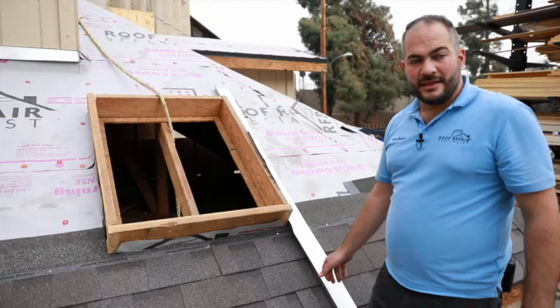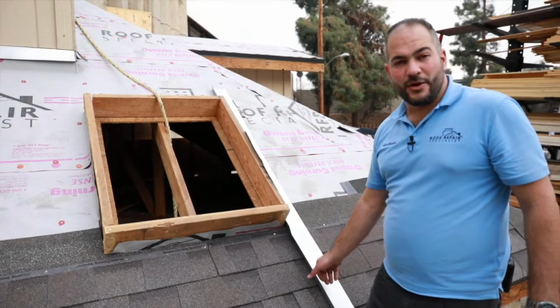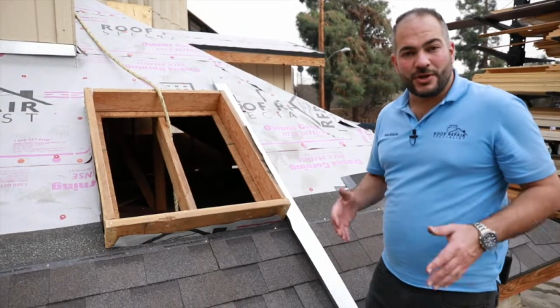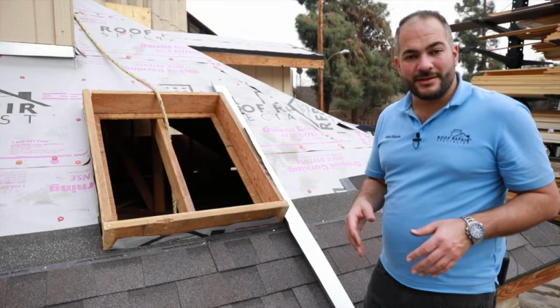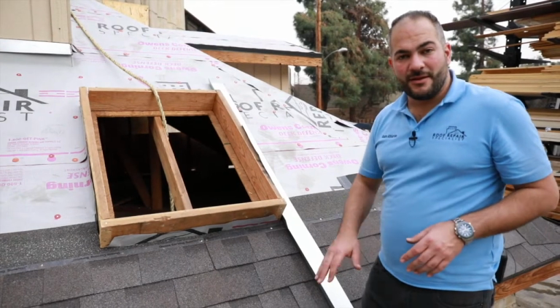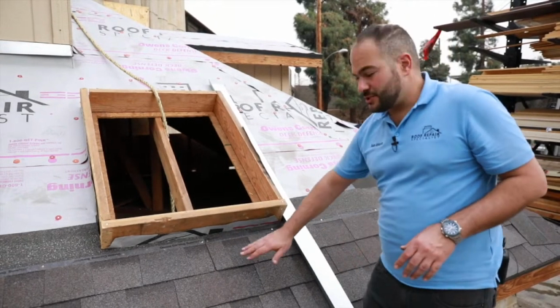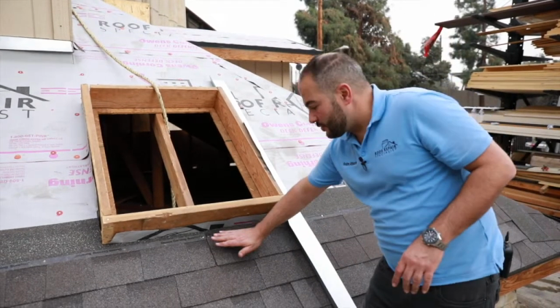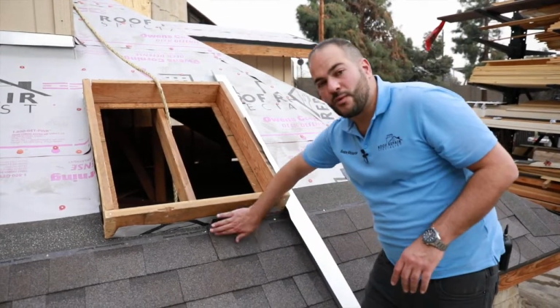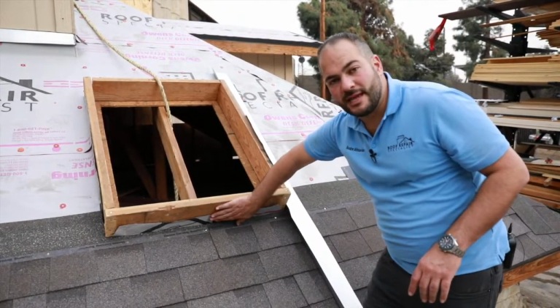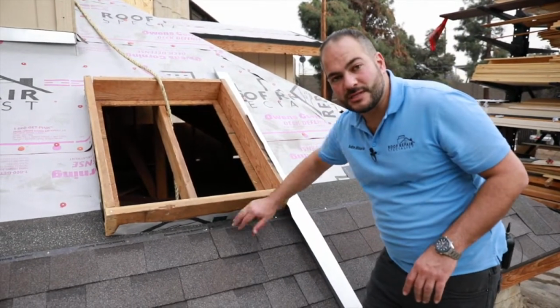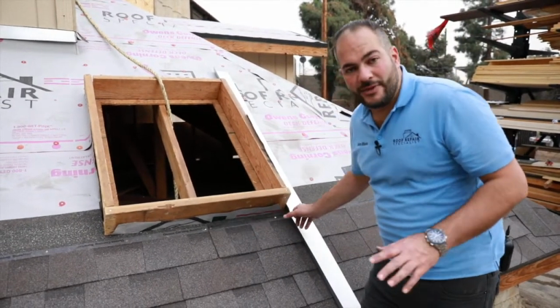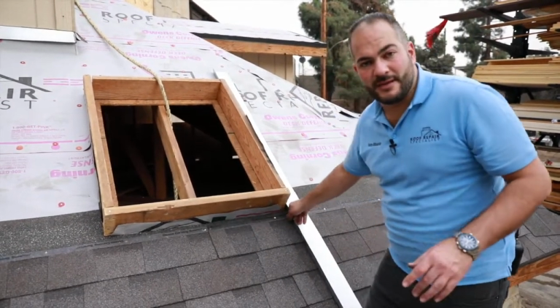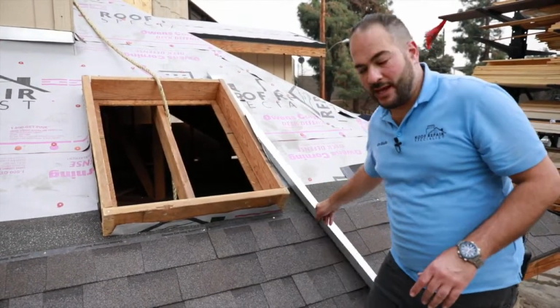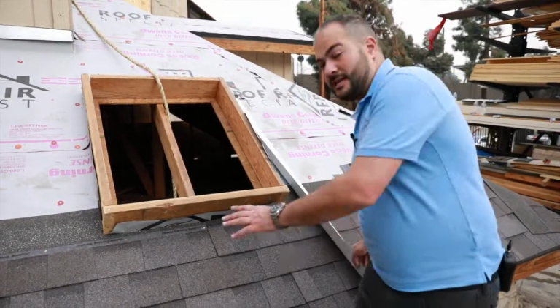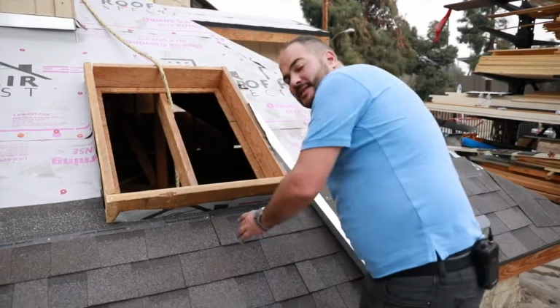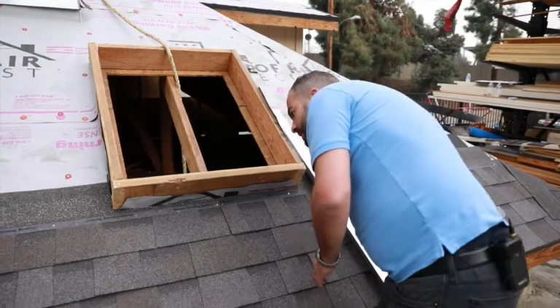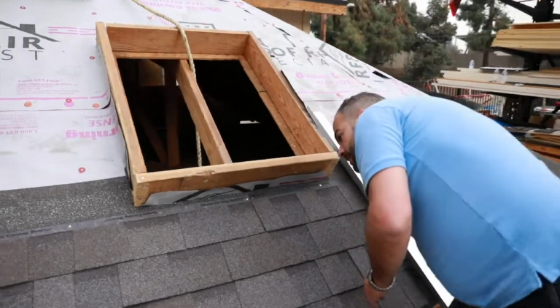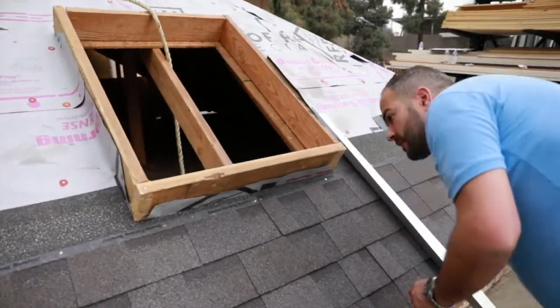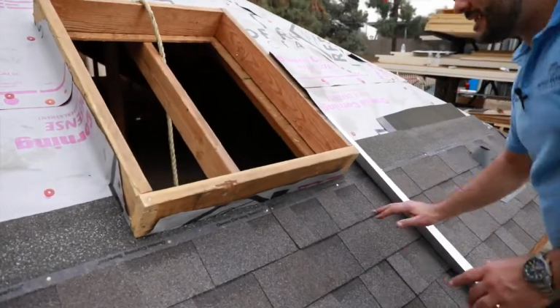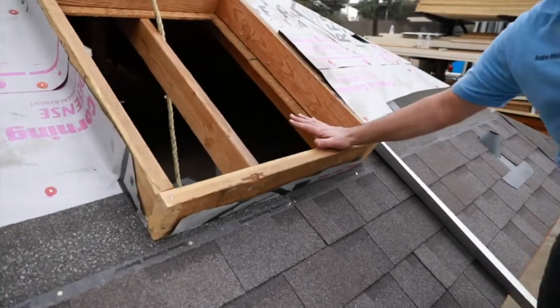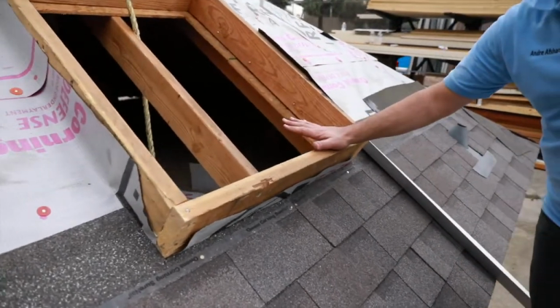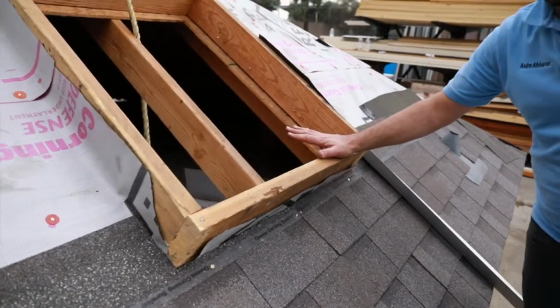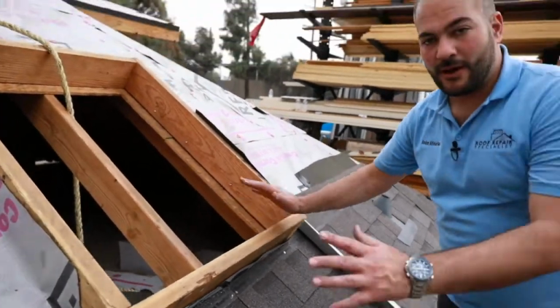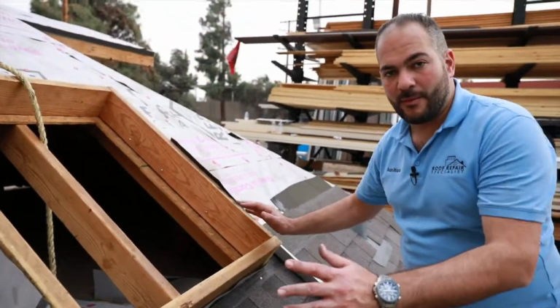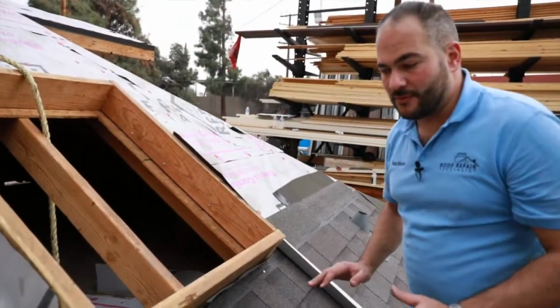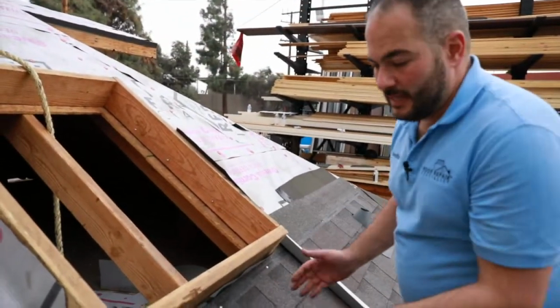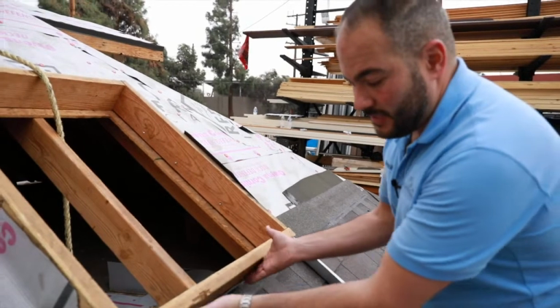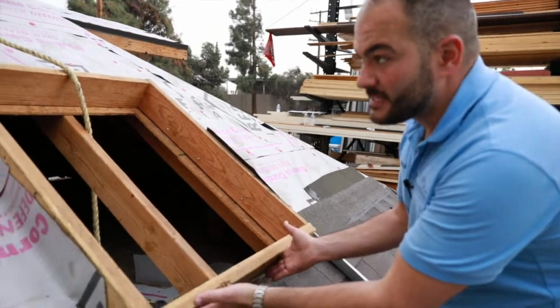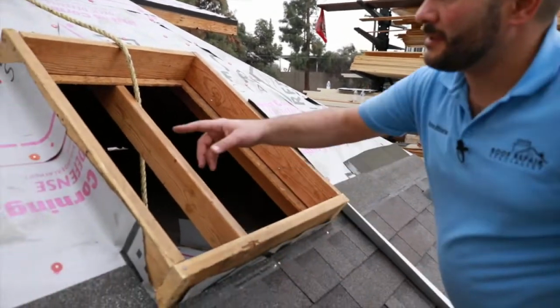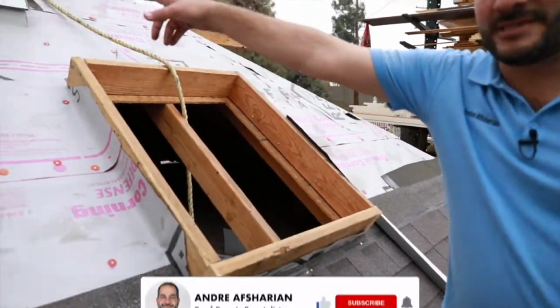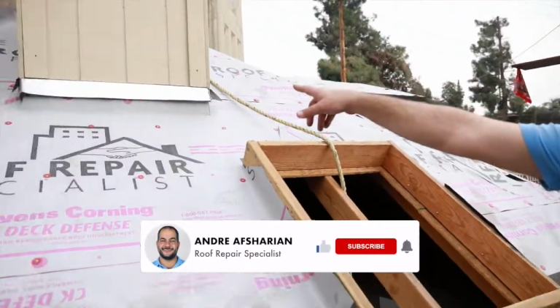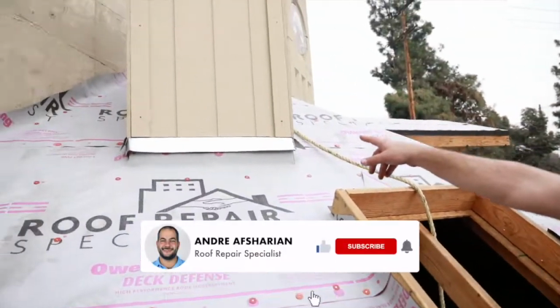We're going to show you how to install flashing on your roof-to-wall connections. This can be in different locations. In this example here, we've got a skylight — a pretend skylight opening on our demo mock roof. So it can be on a skylight, or for example, up there we have a chimney.